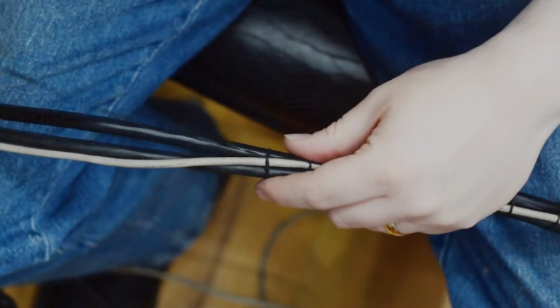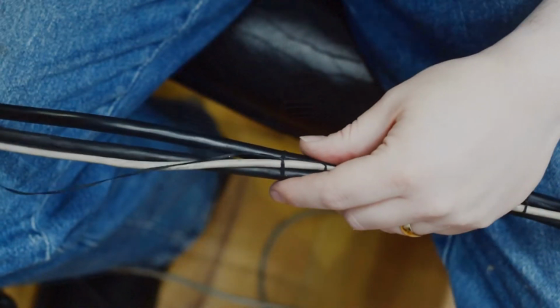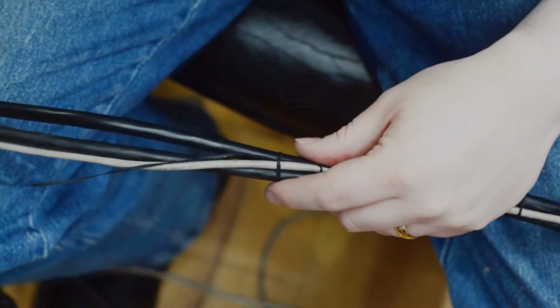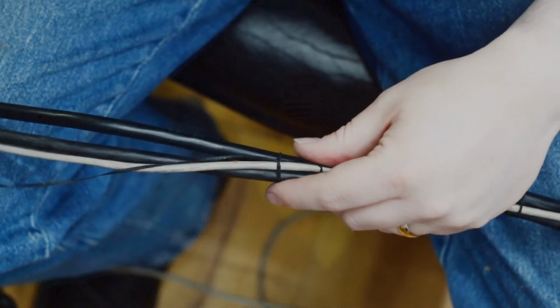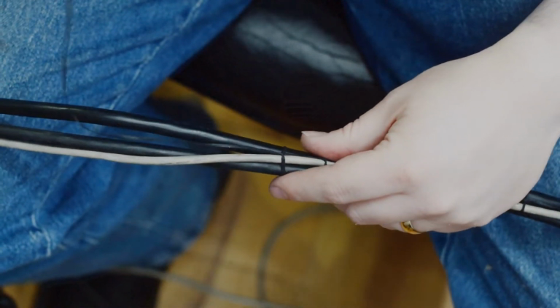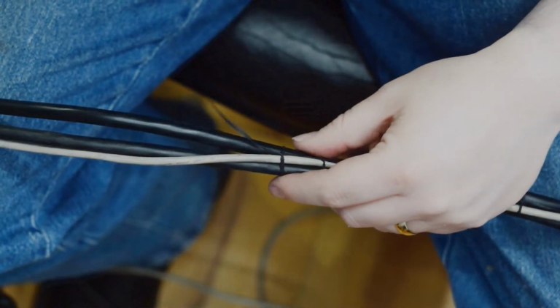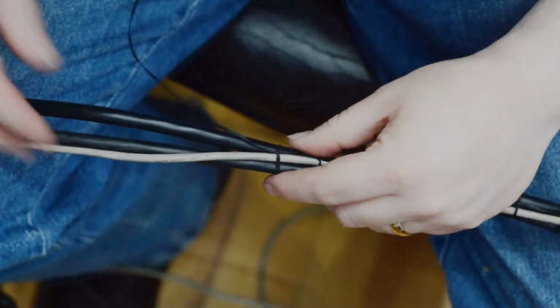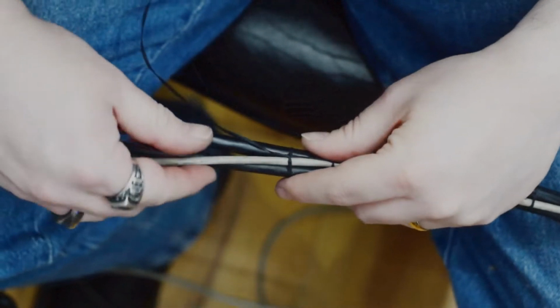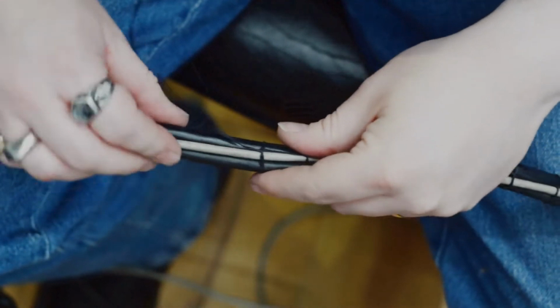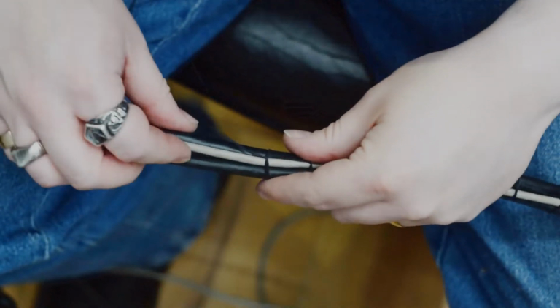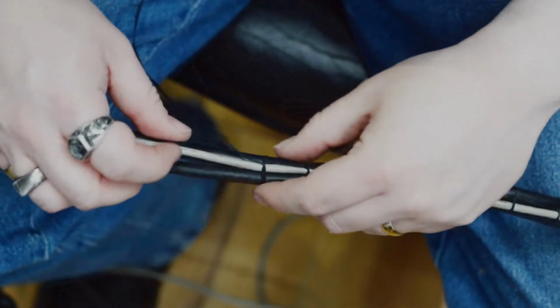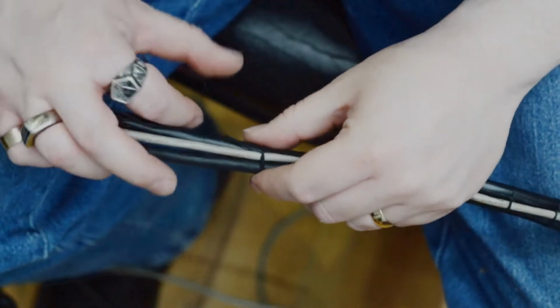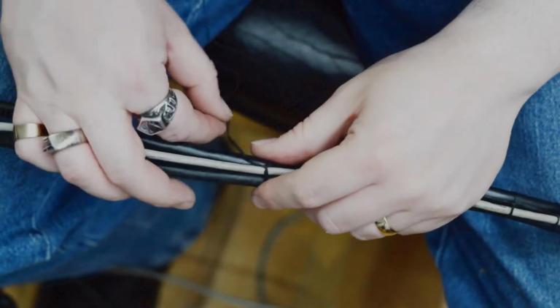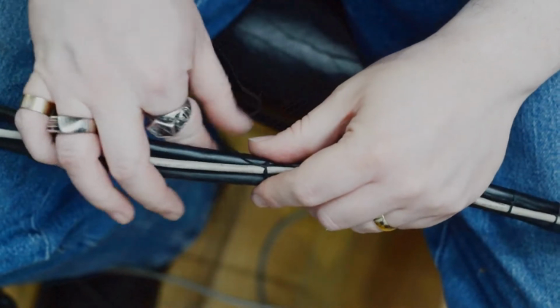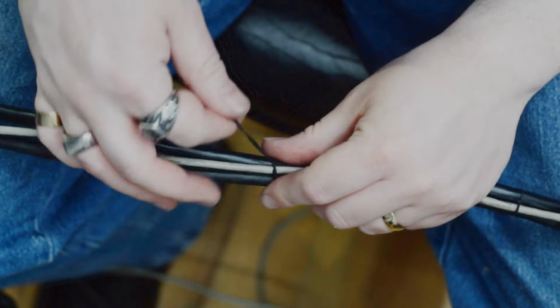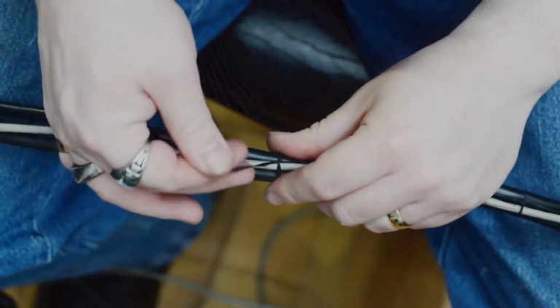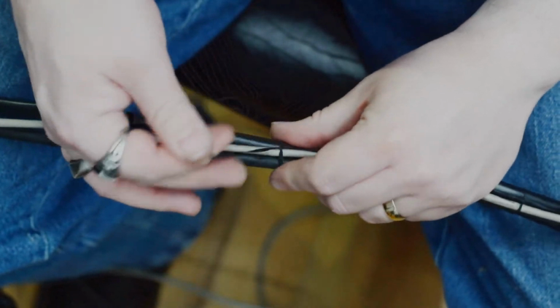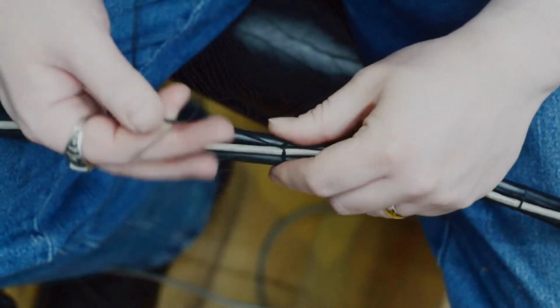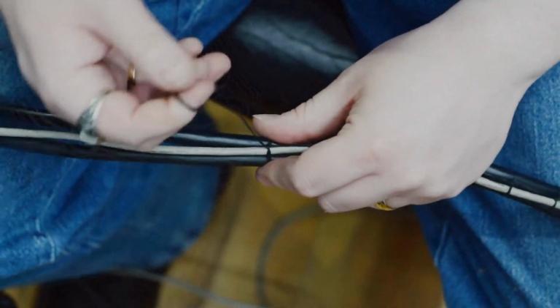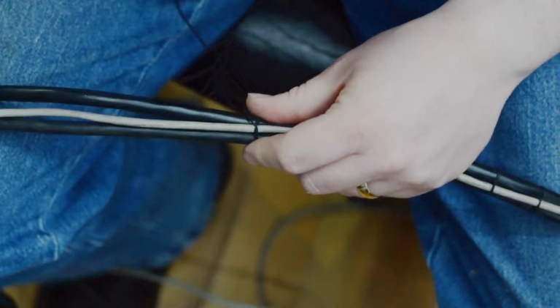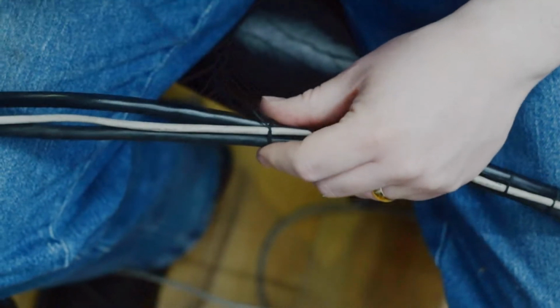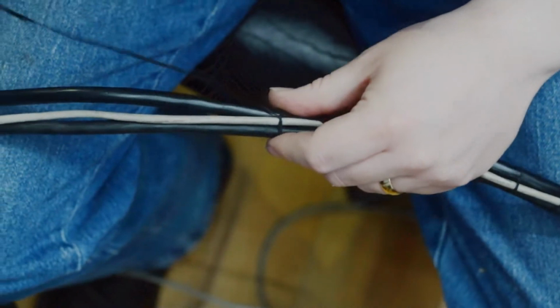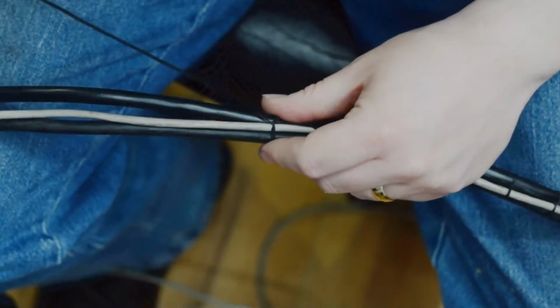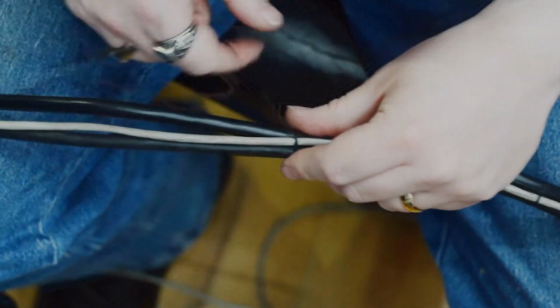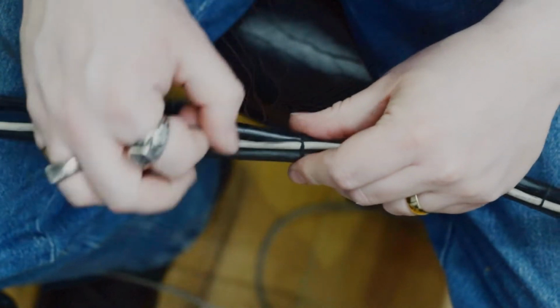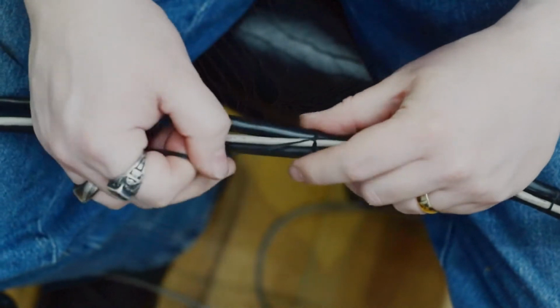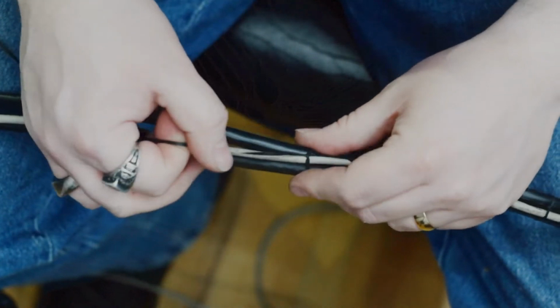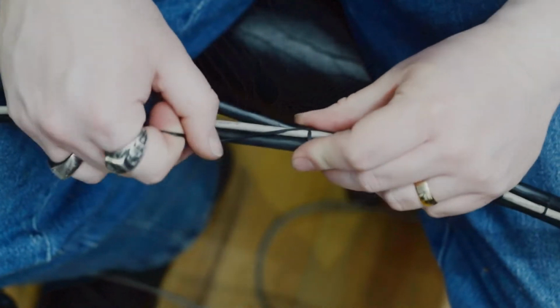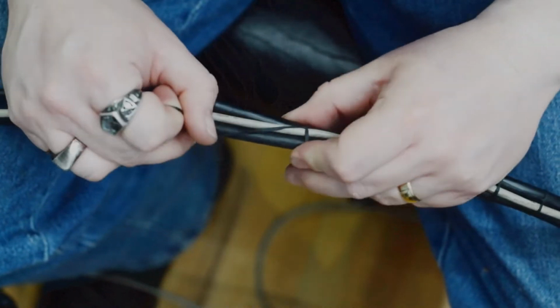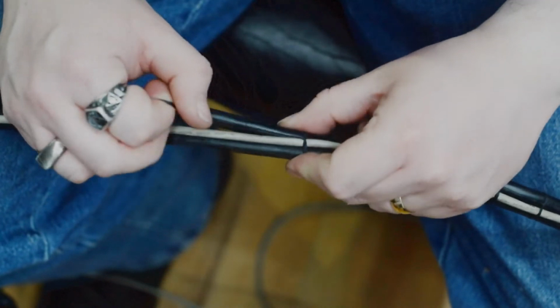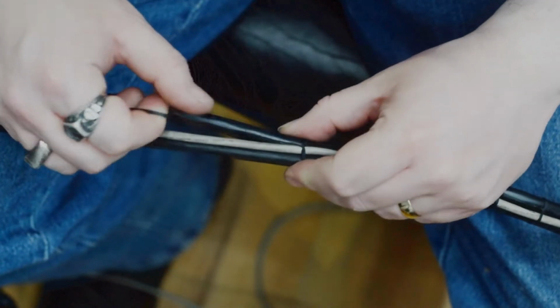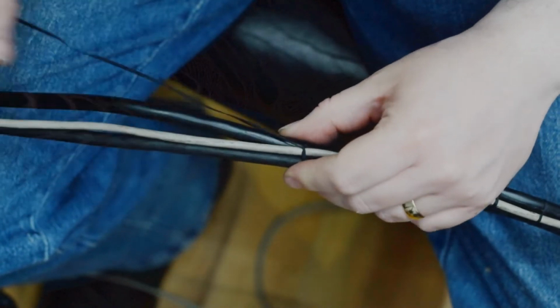I'm going to show my version of the running lock stitch for cable lacing.